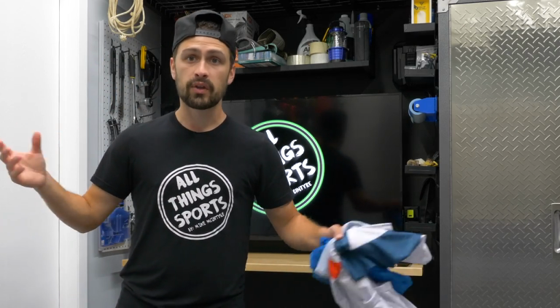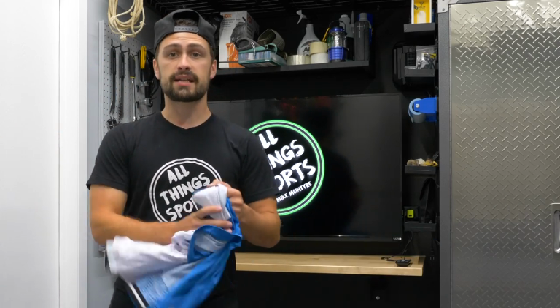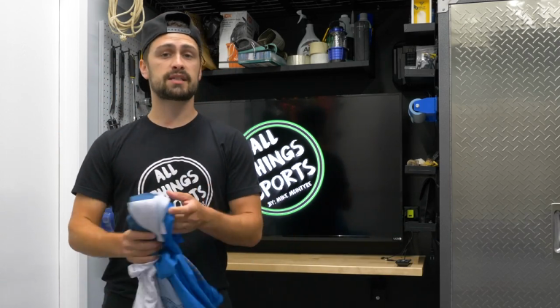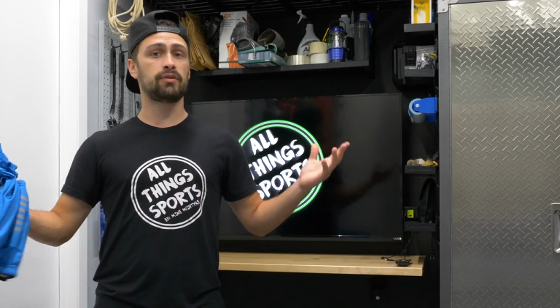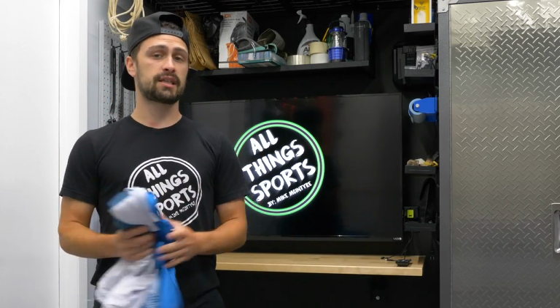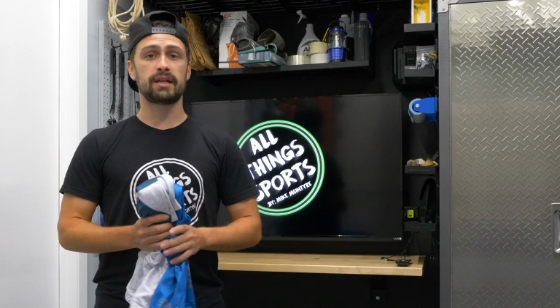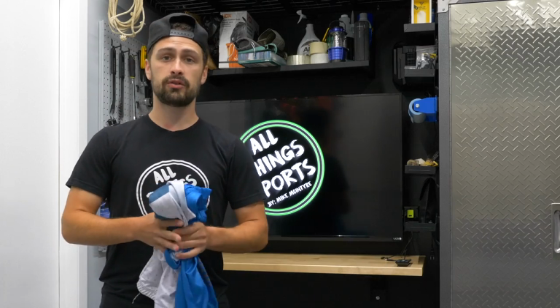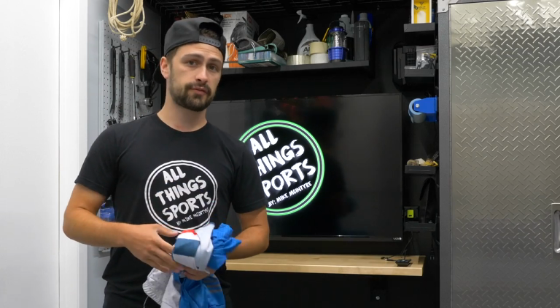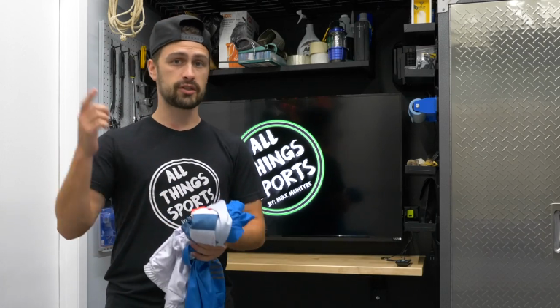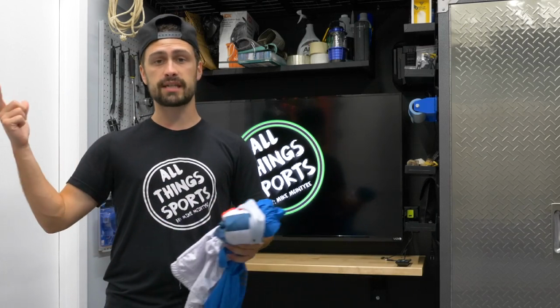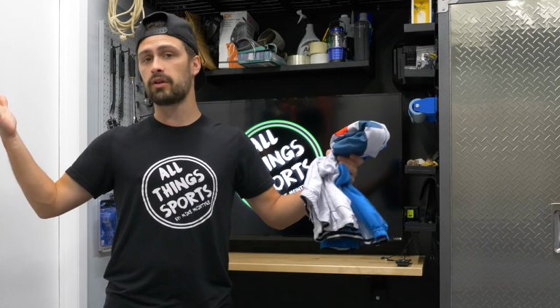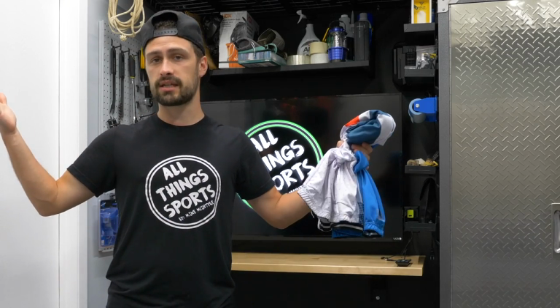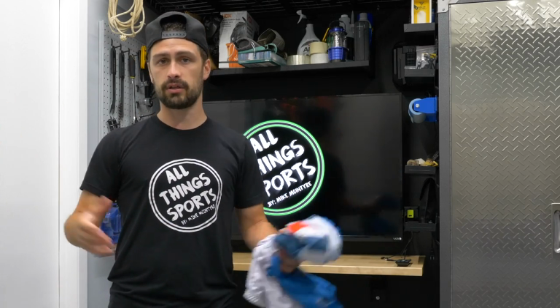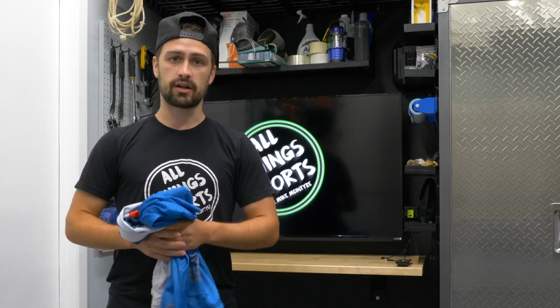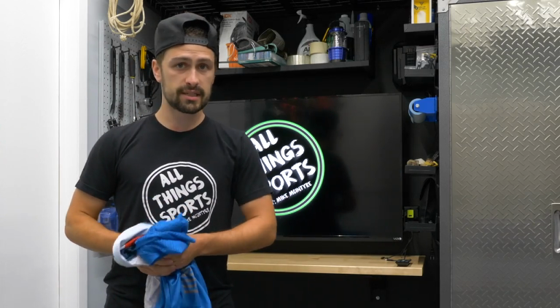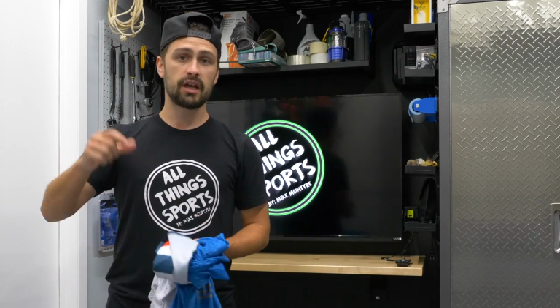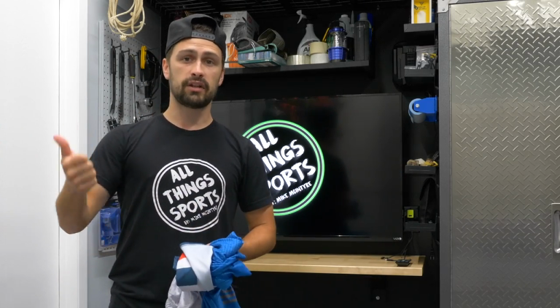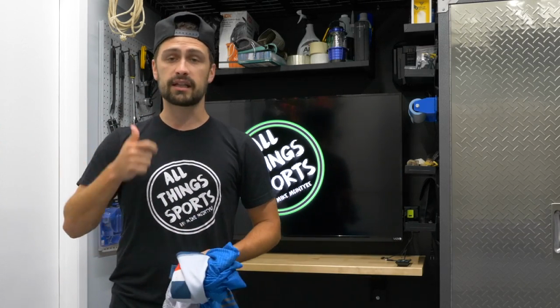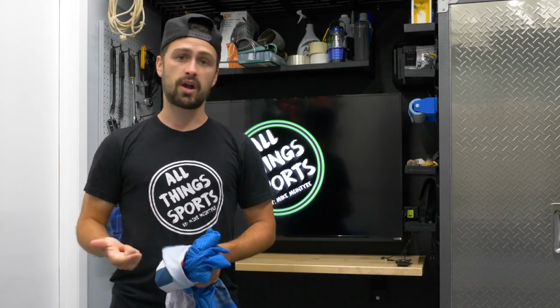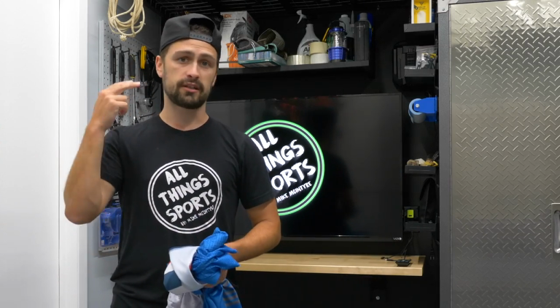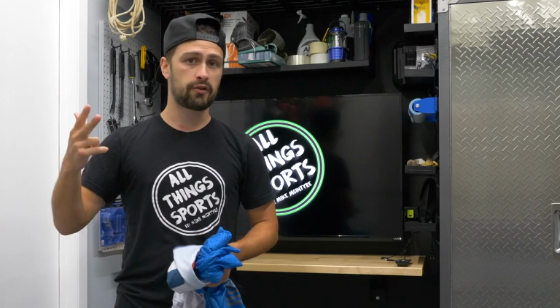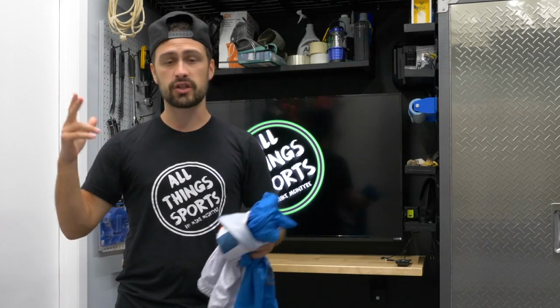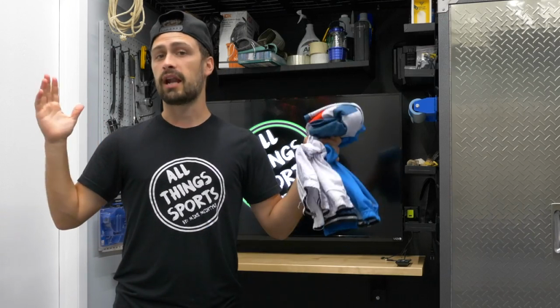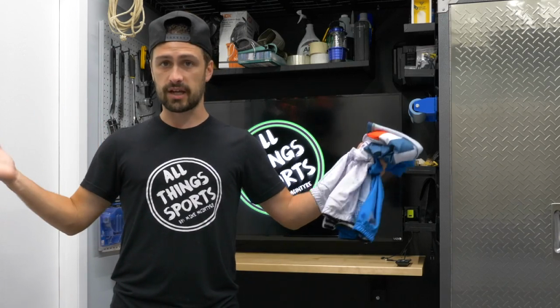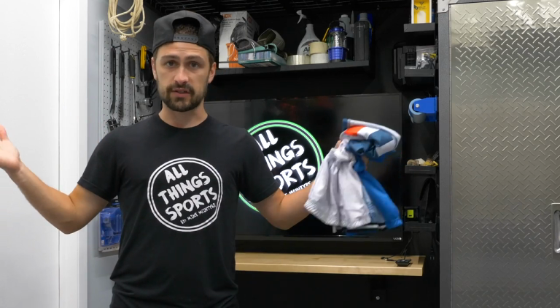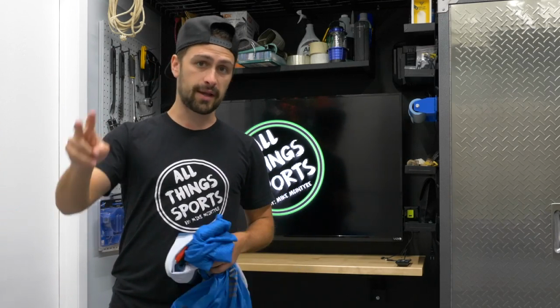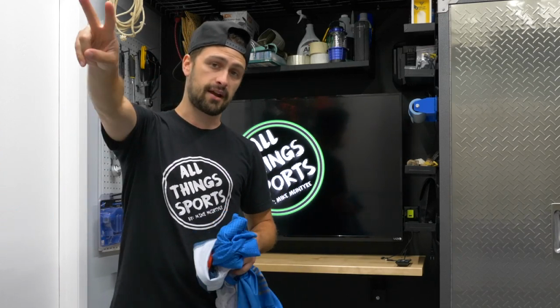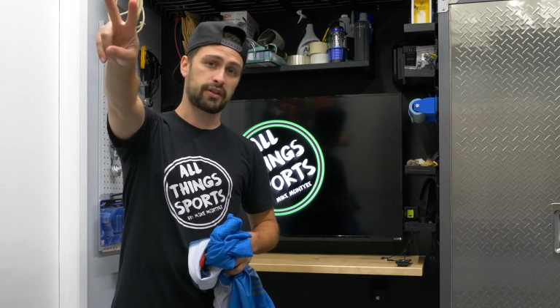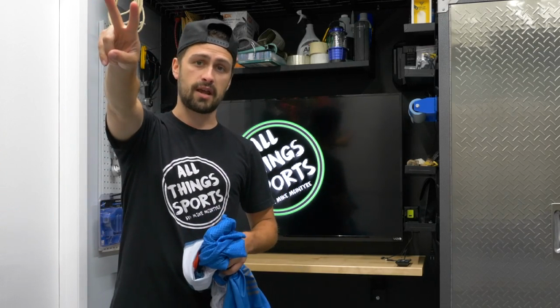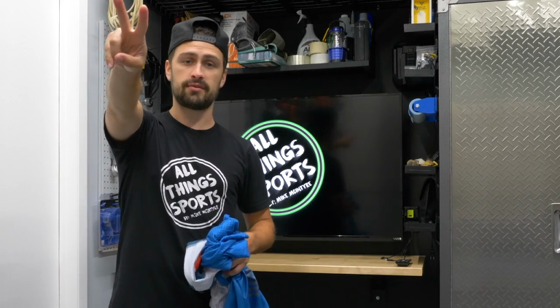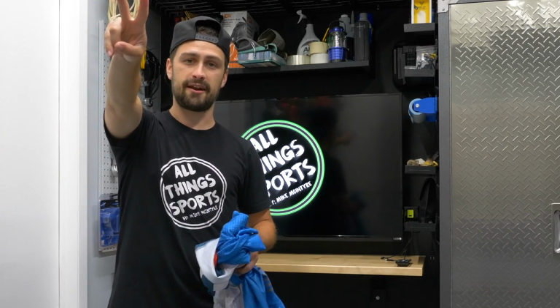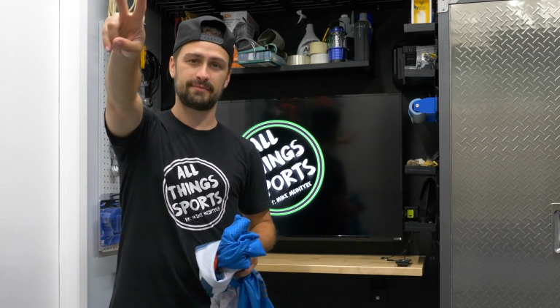That's my review. Thanks to the company, Ool Active, for sending these jerseys out. Let me know what you guys think down below in the comments section, leave a like, hit the subscribe button, hit the bell notification, and I'll catch you guys in the next video. Mike McIntyre, All Things Sports, for now. Take care. Peace.